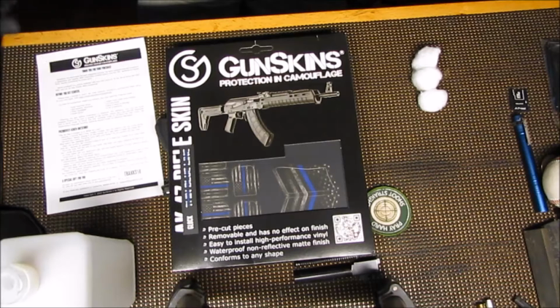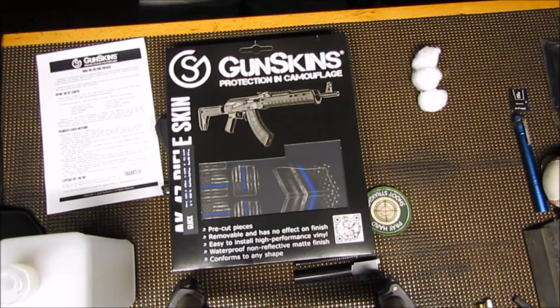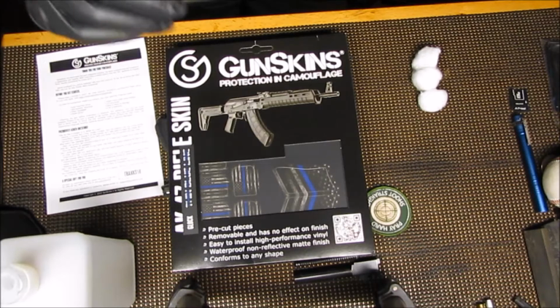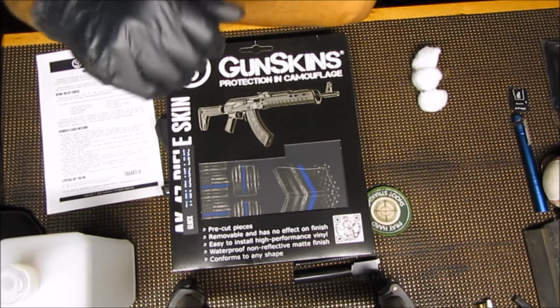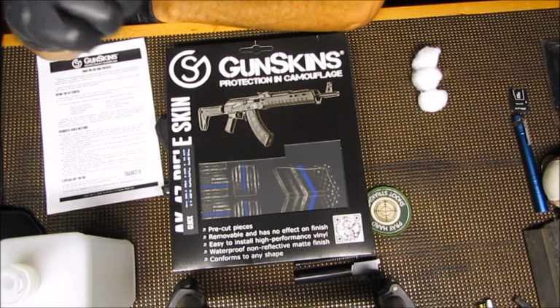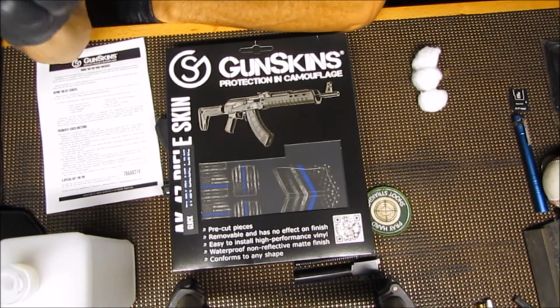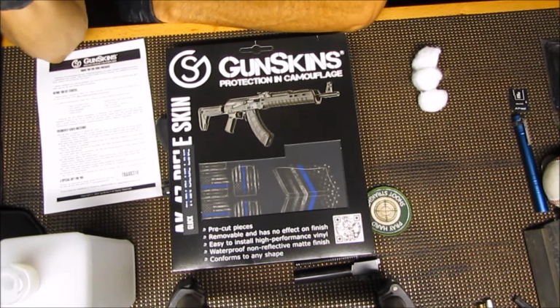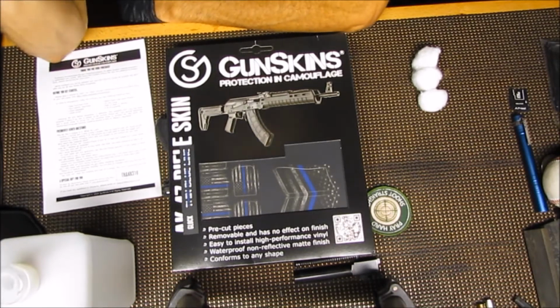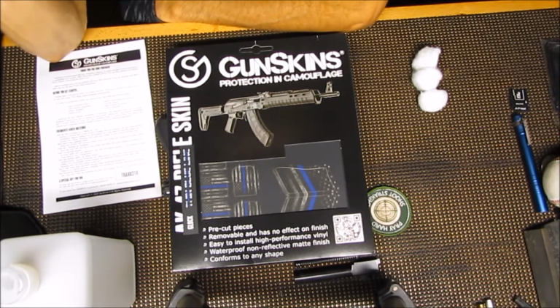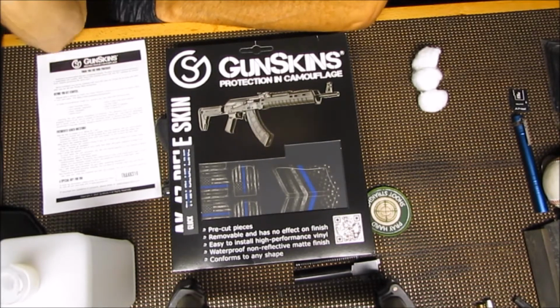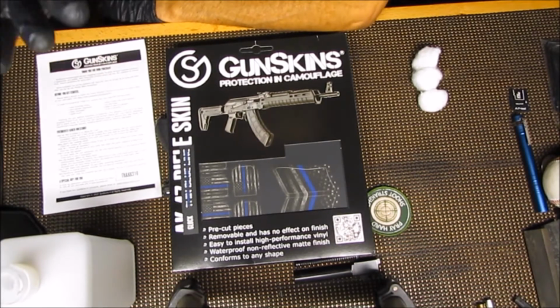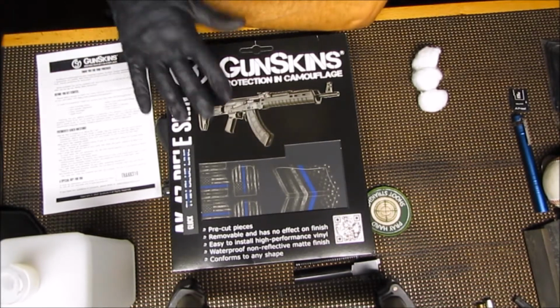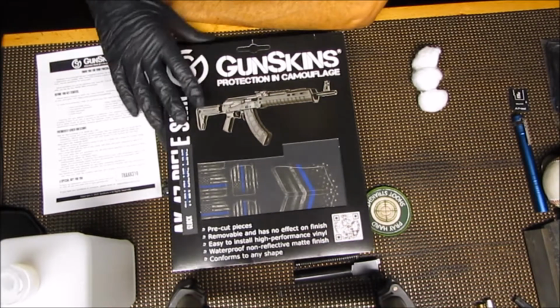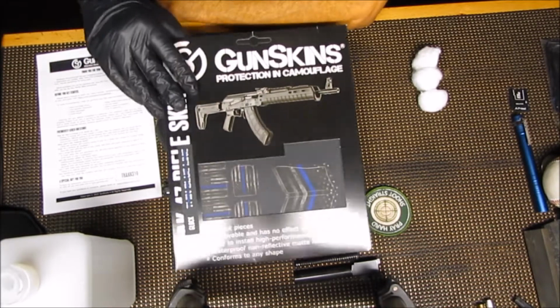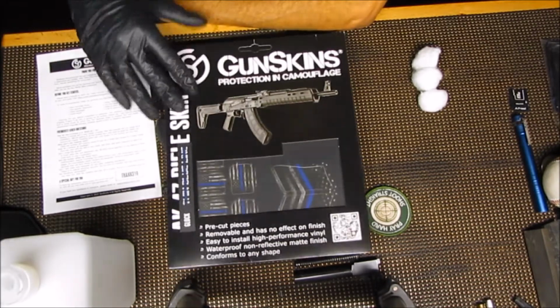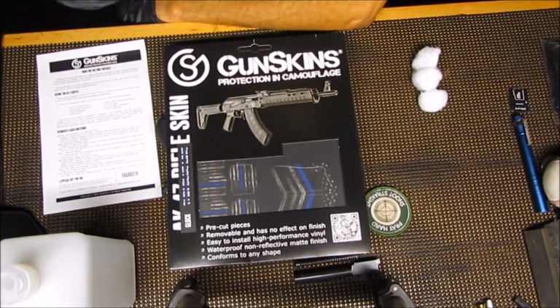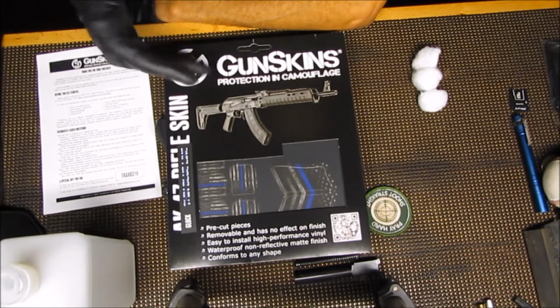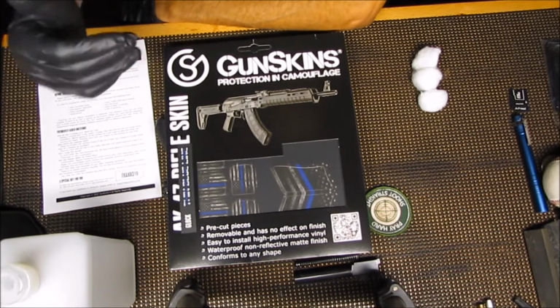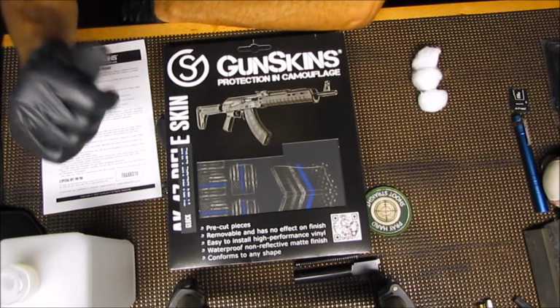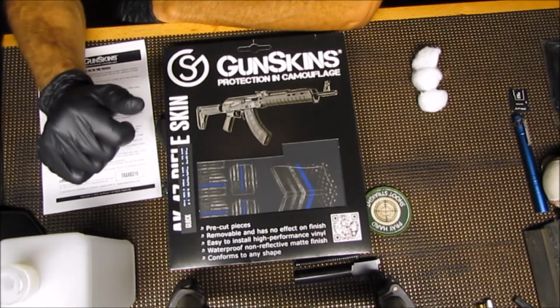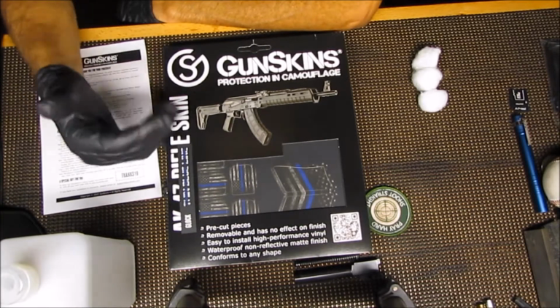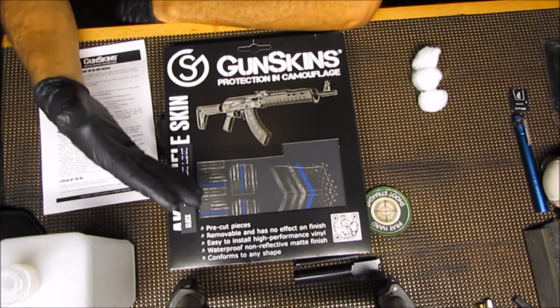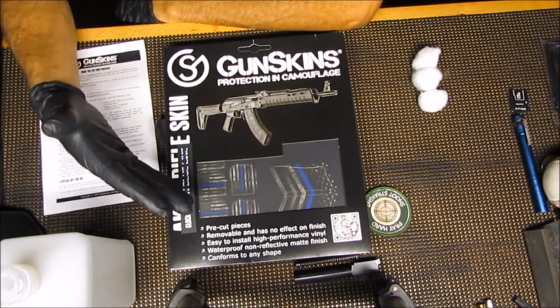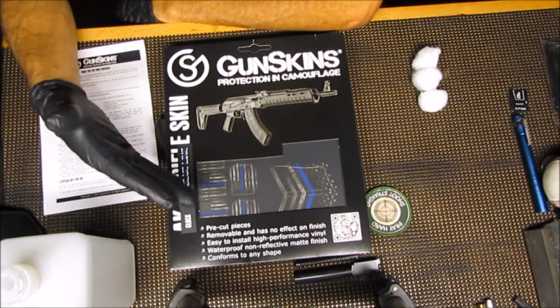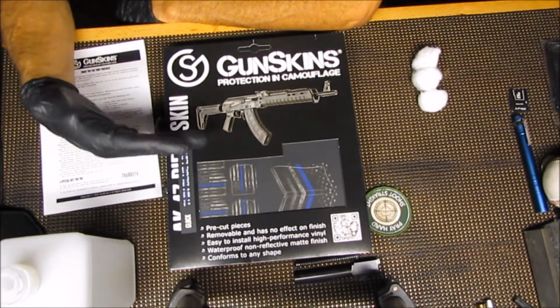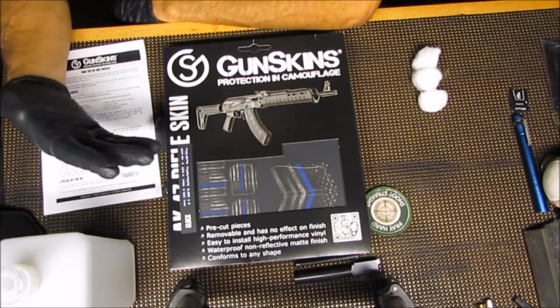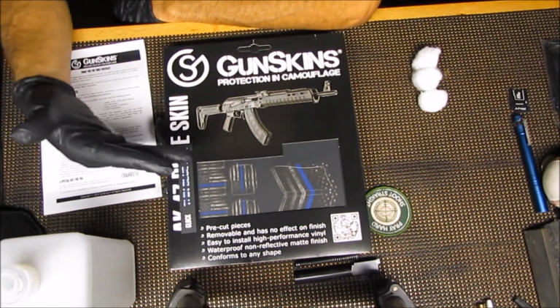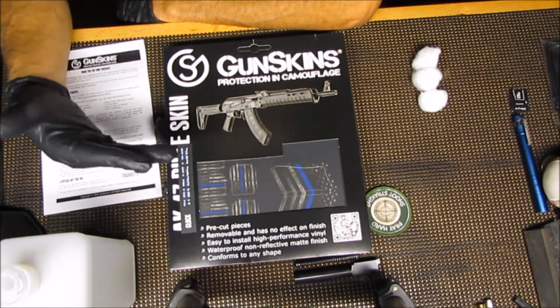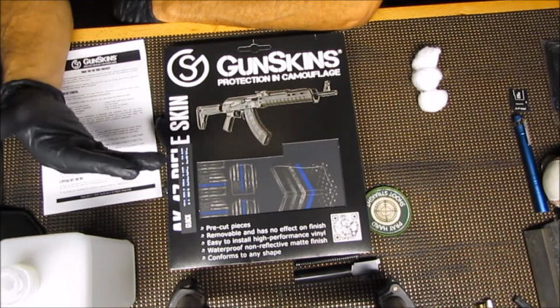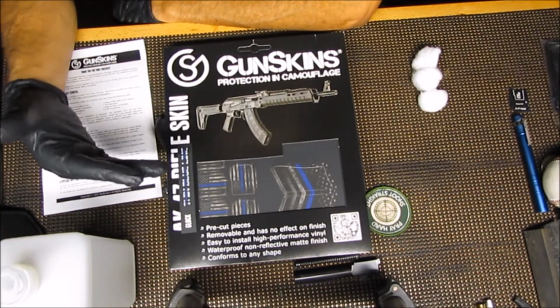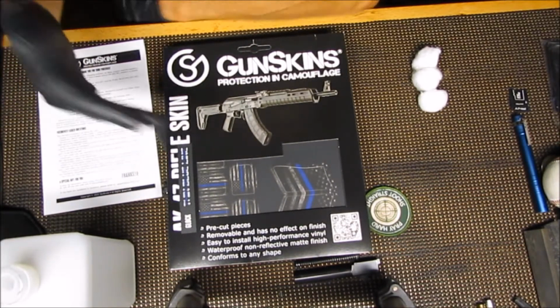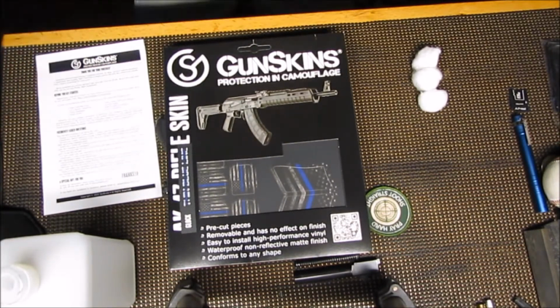Hey everybody, welcome back to Rusty Guns. So today's video, as you can see here, I have a Gunskins small kit that I am going to be putting on my Glock 19.